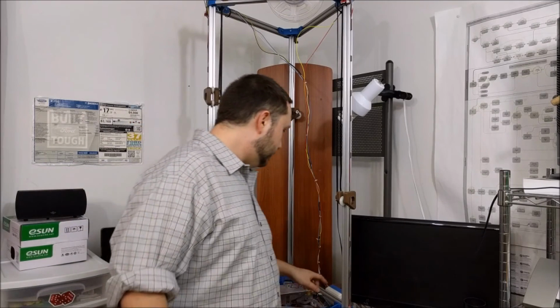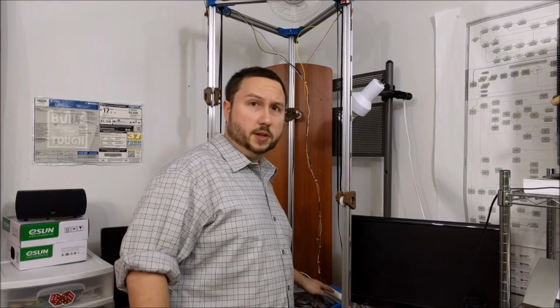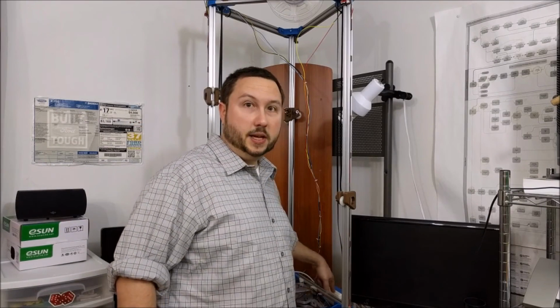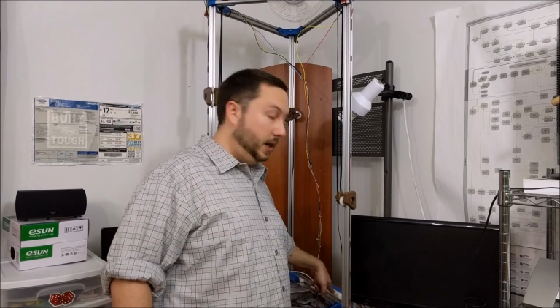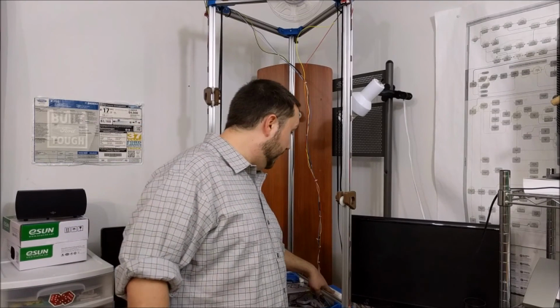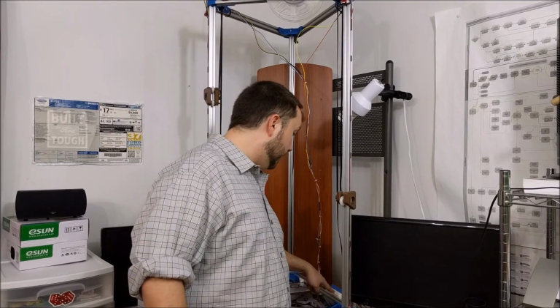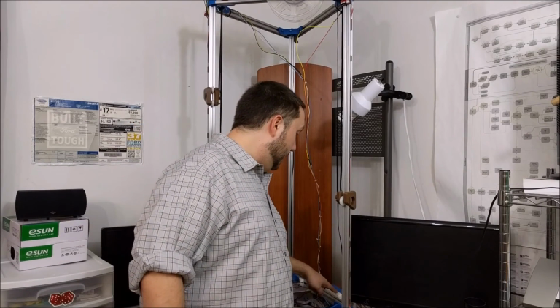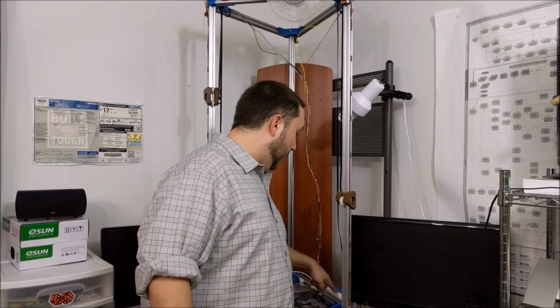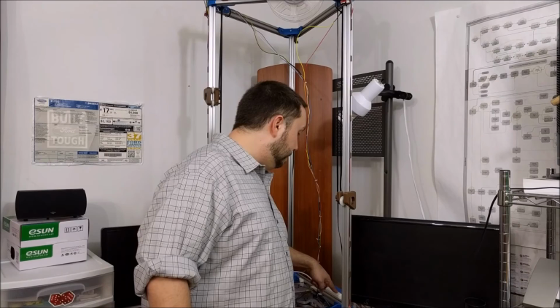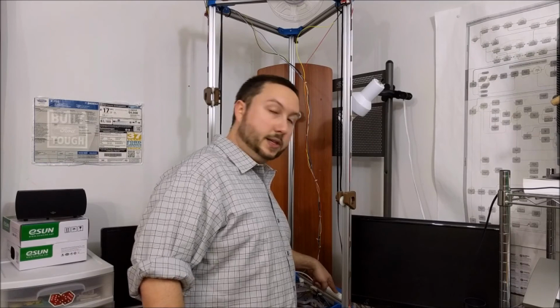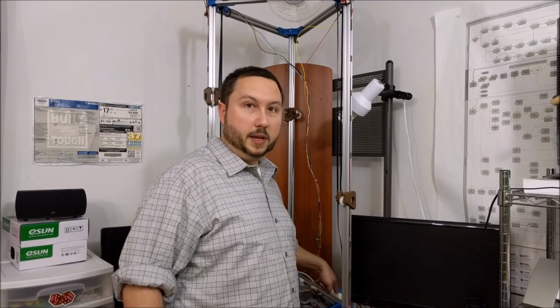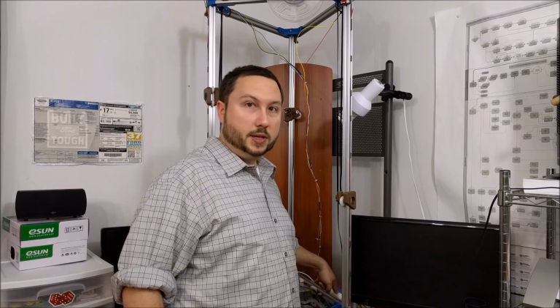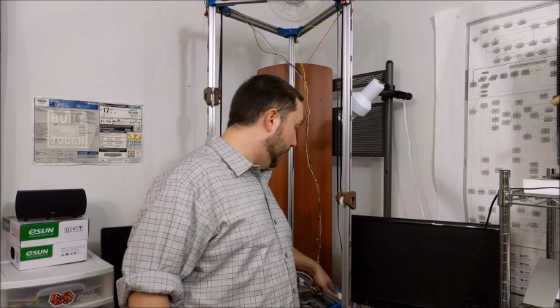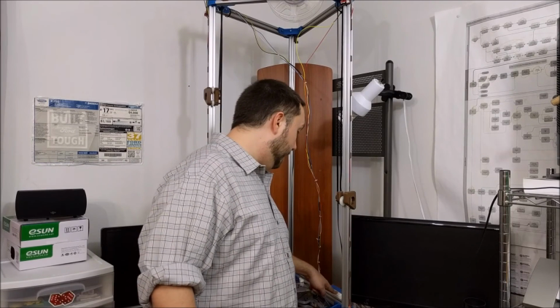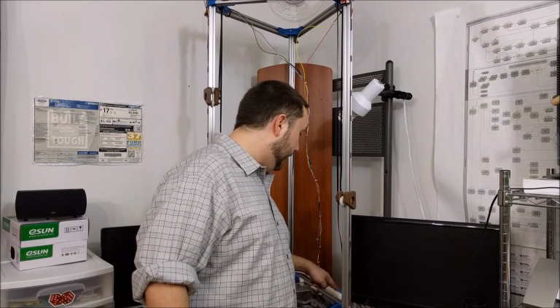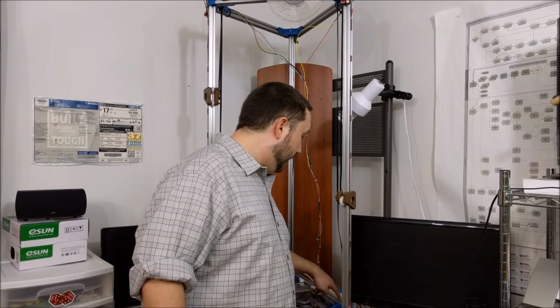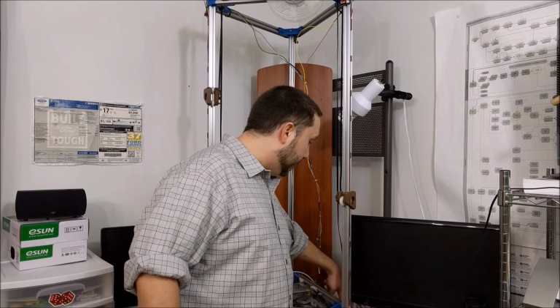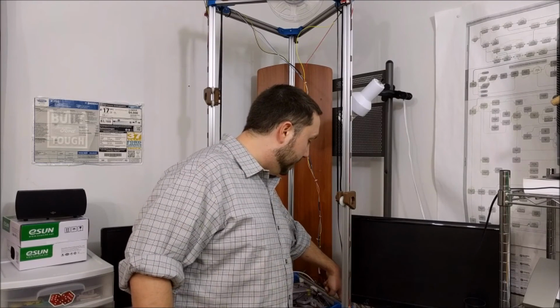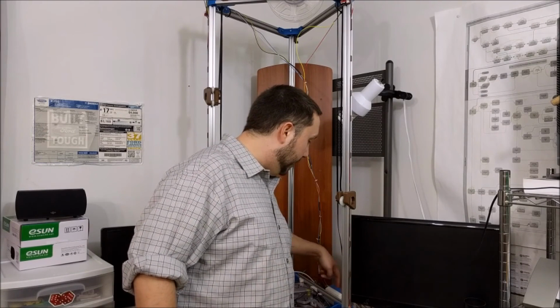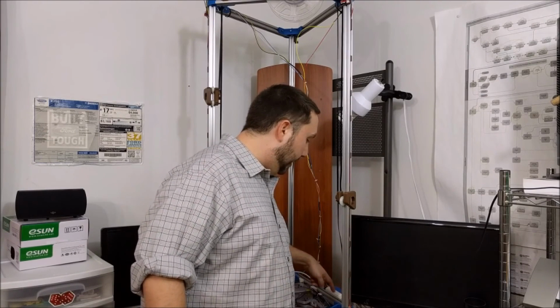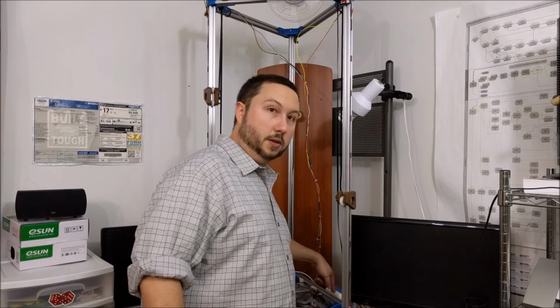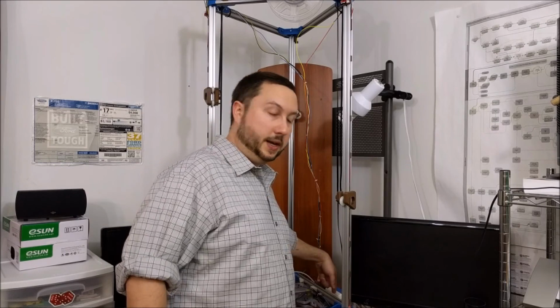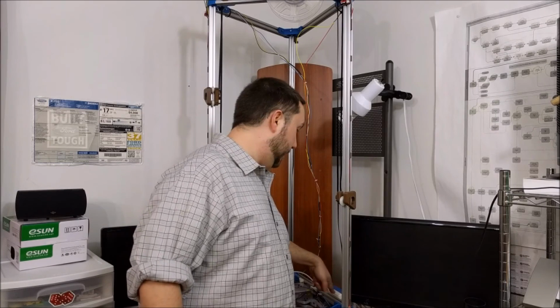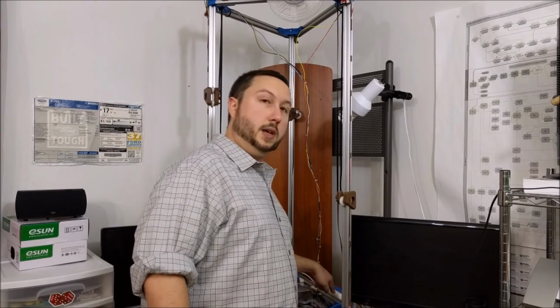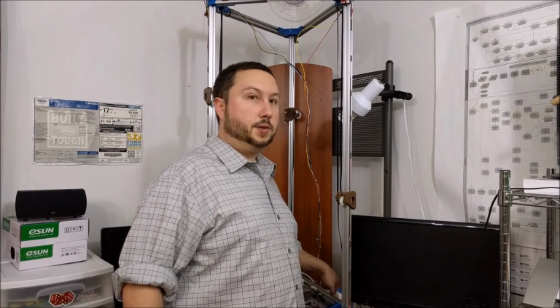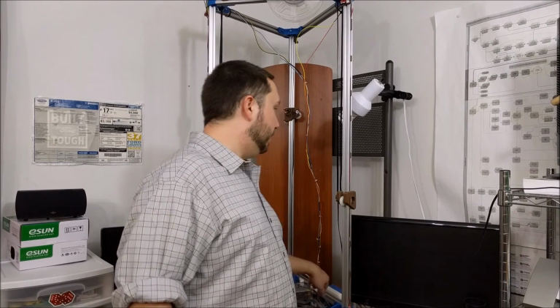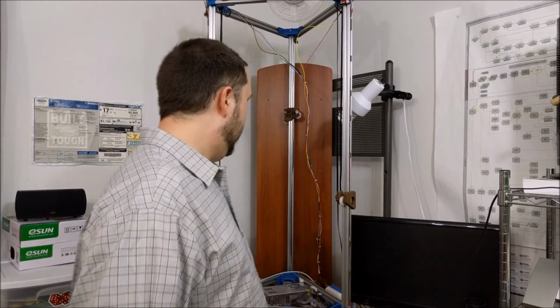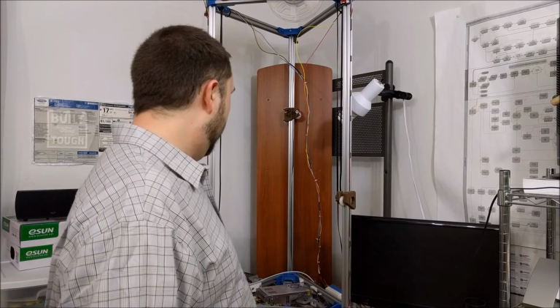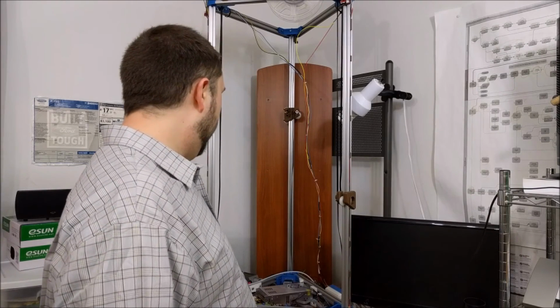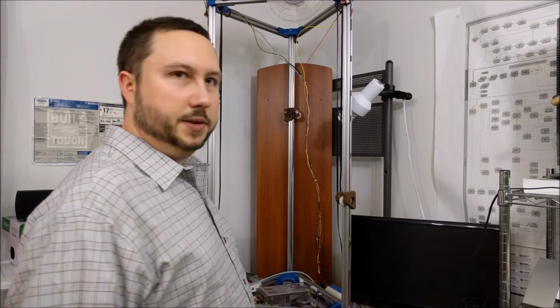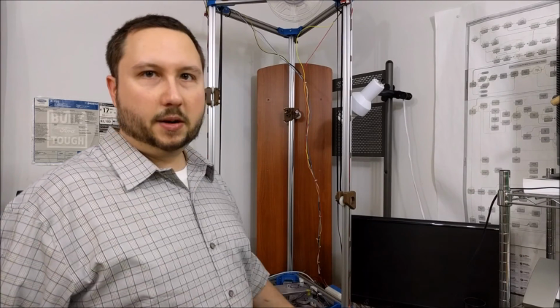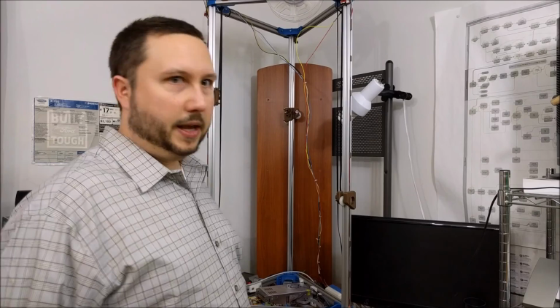So this LCD display panel here — I took a design from Thingiverse and modified it to mount the display at an angle on the side of the extrusion. I just used Tinkercad for that.